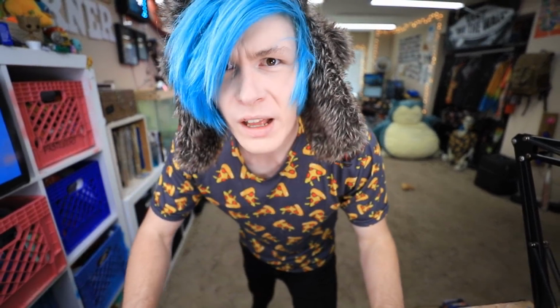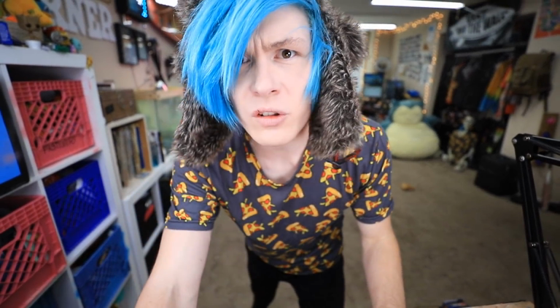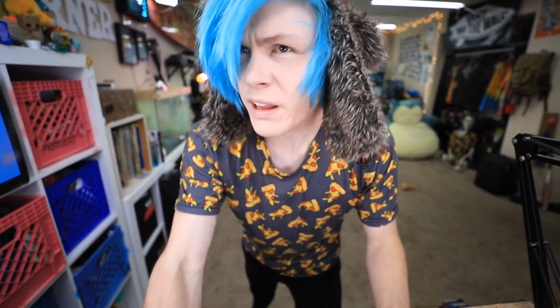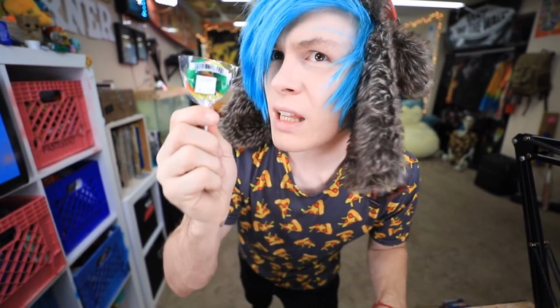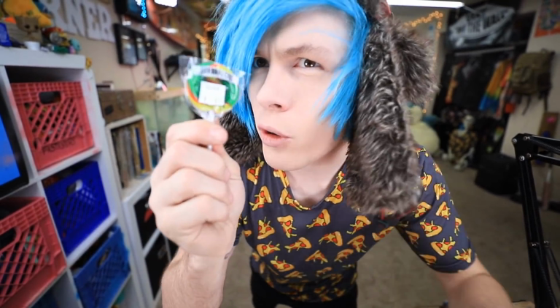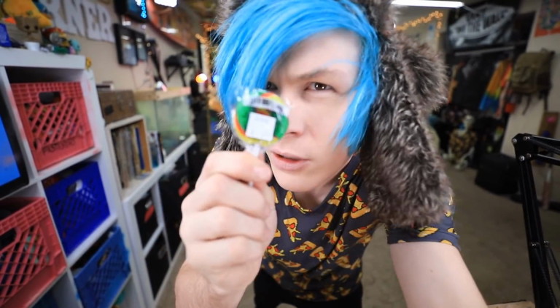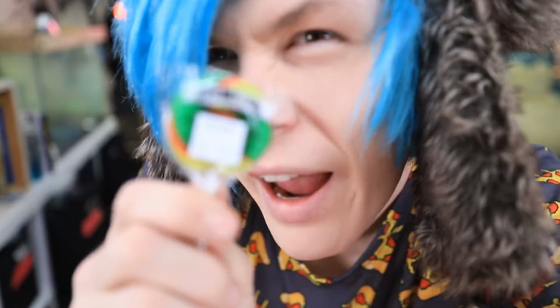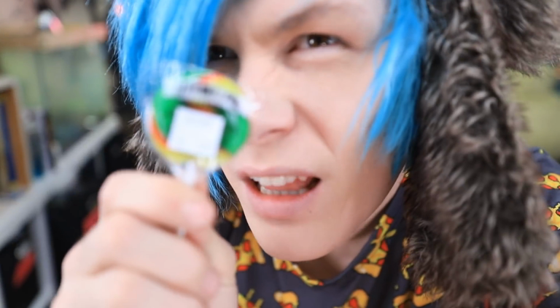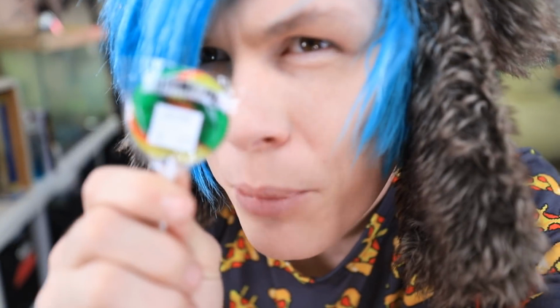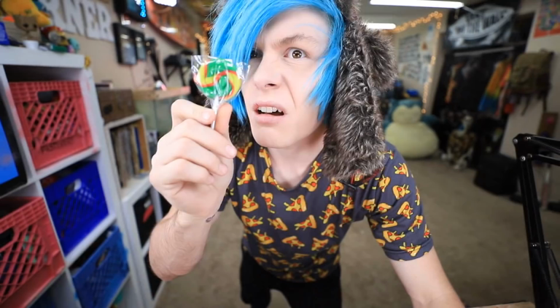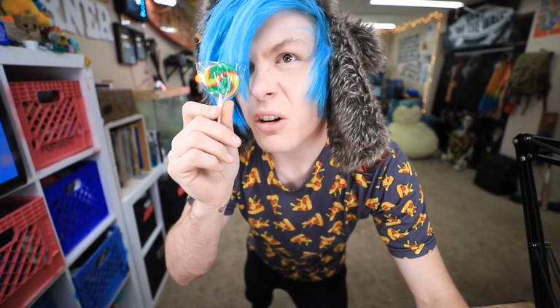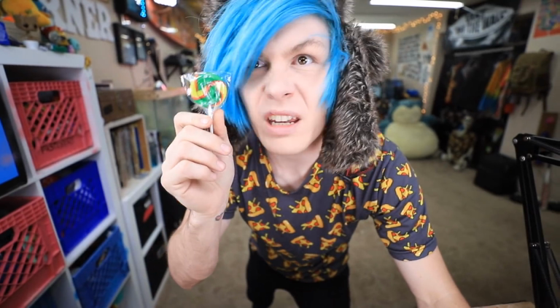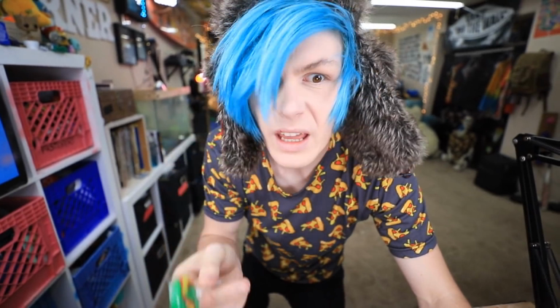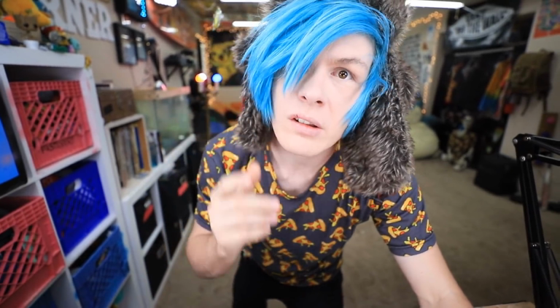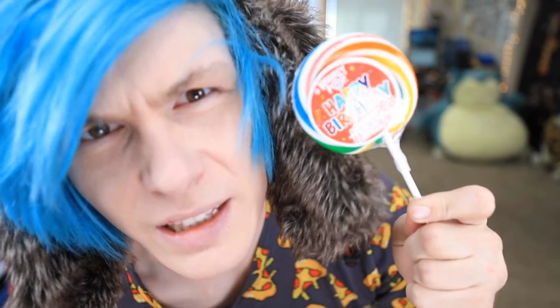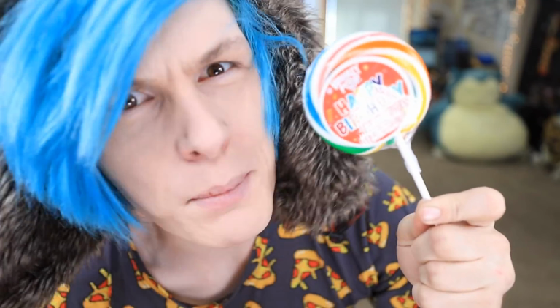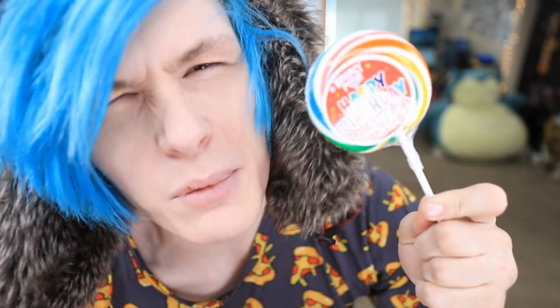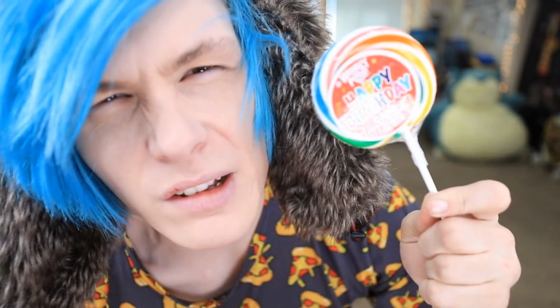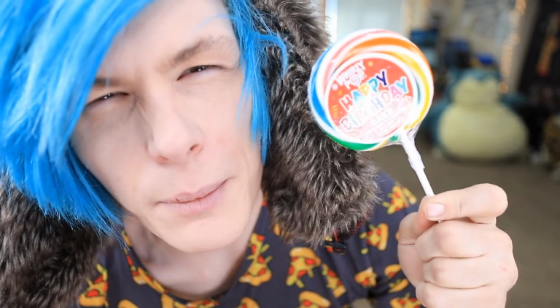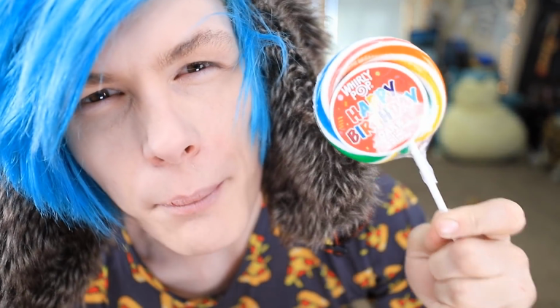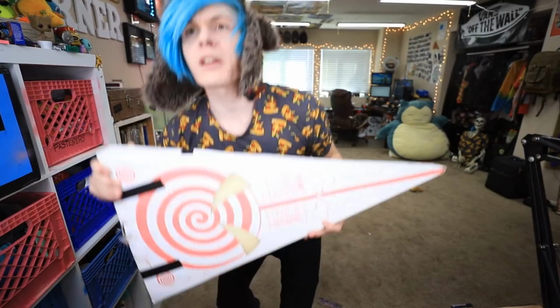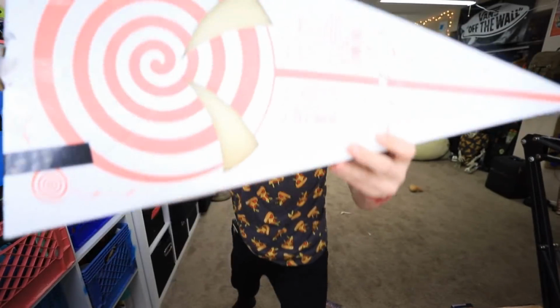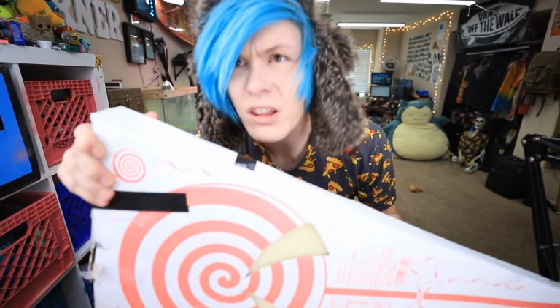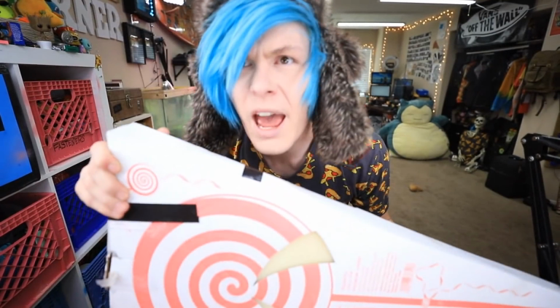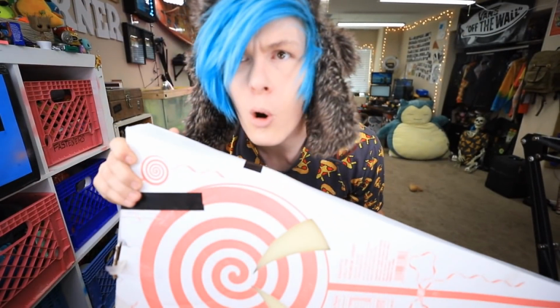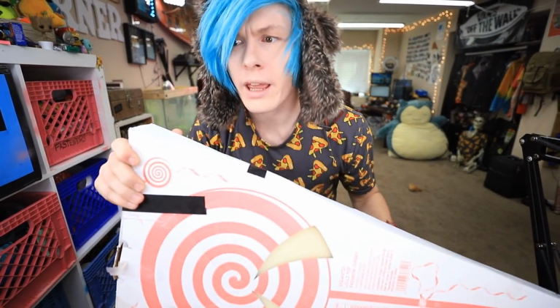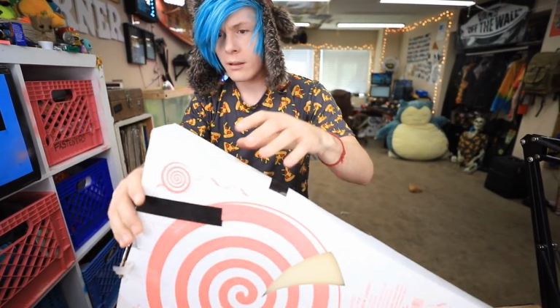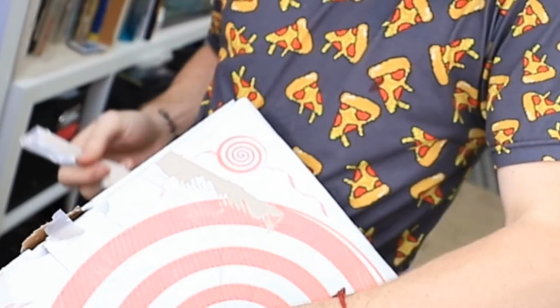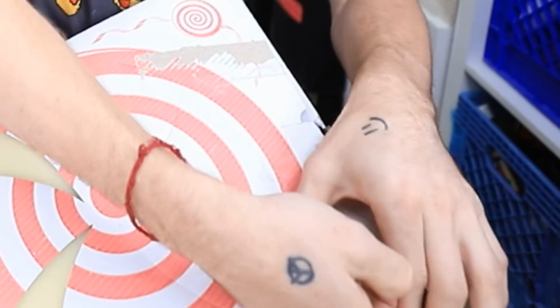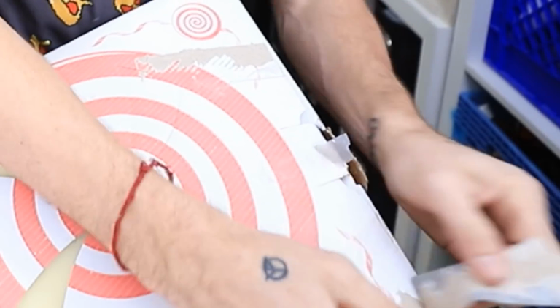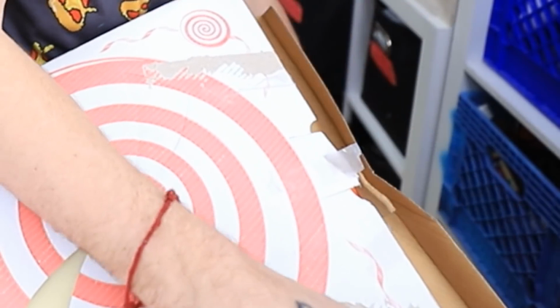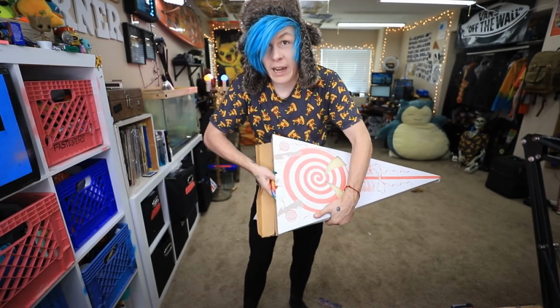So instead of just using a lame old little tiny lollipop, or even a lame medium sized lollipop, we're gonna be using this bad boy. You ready?